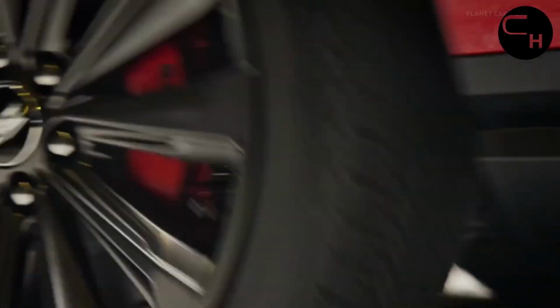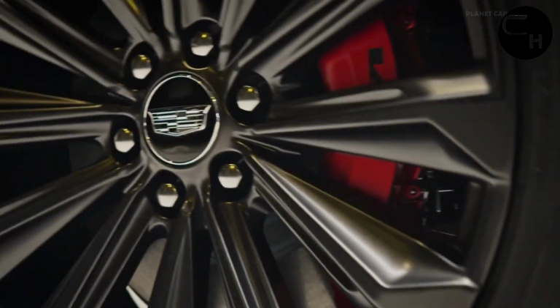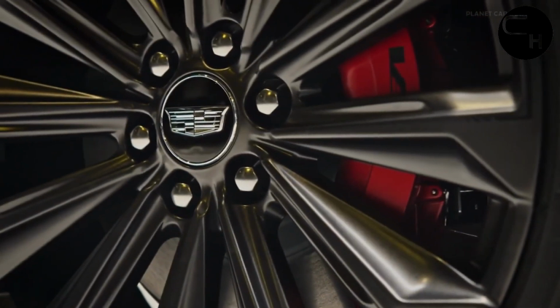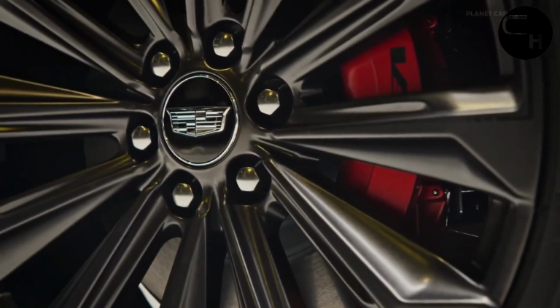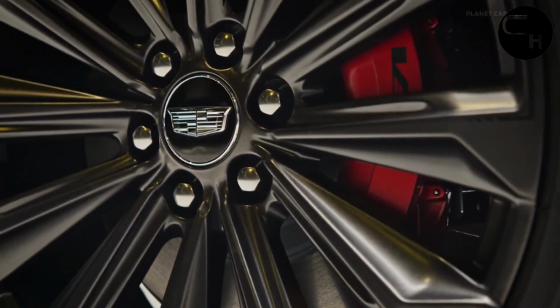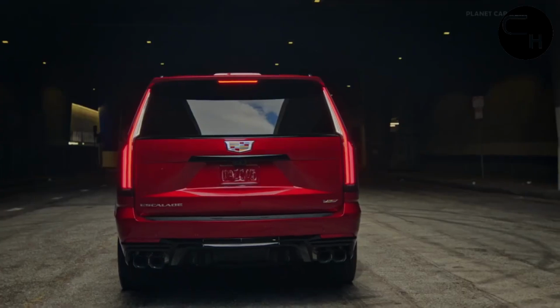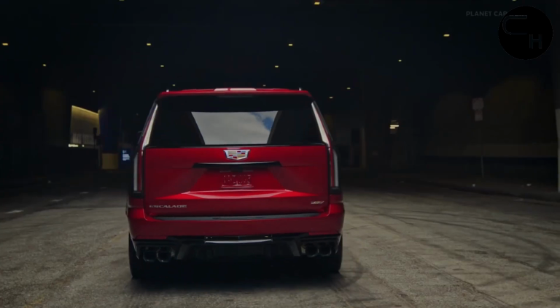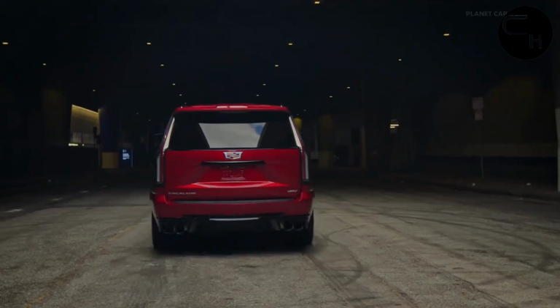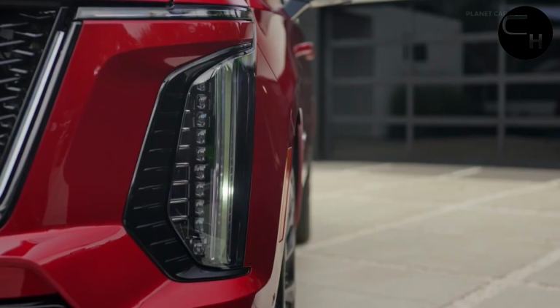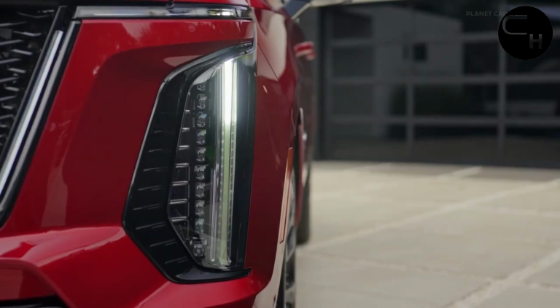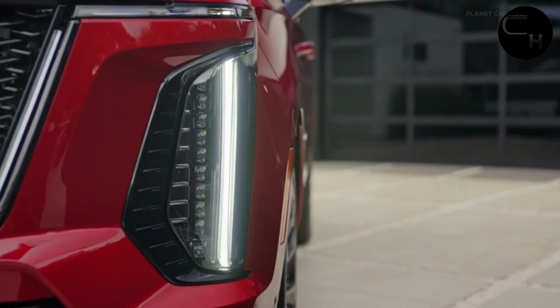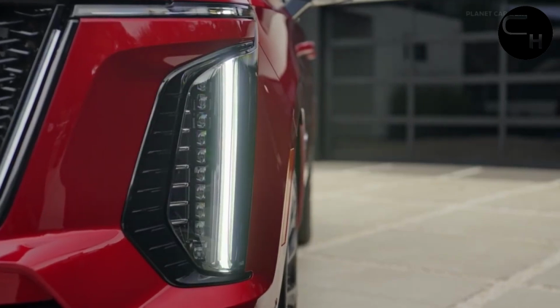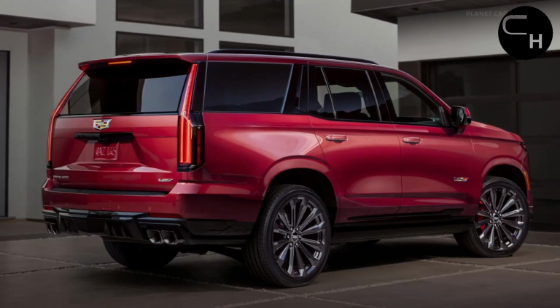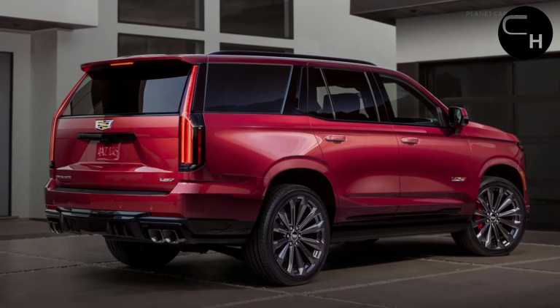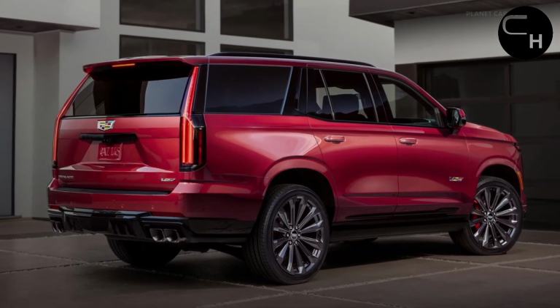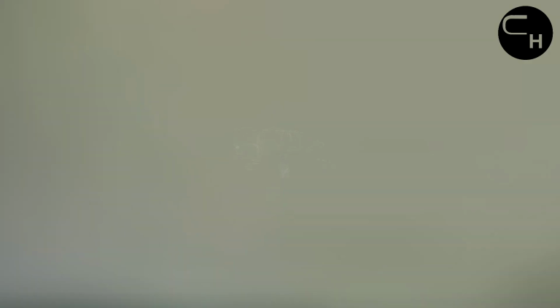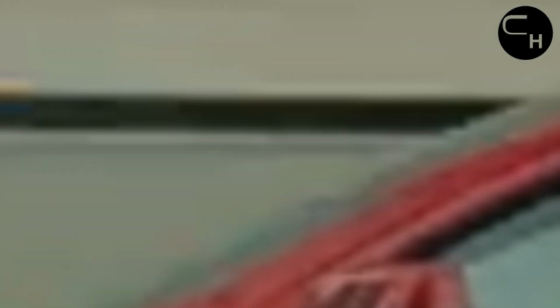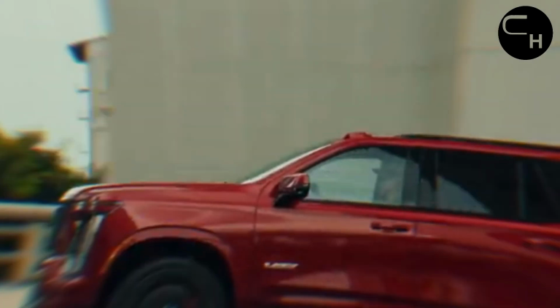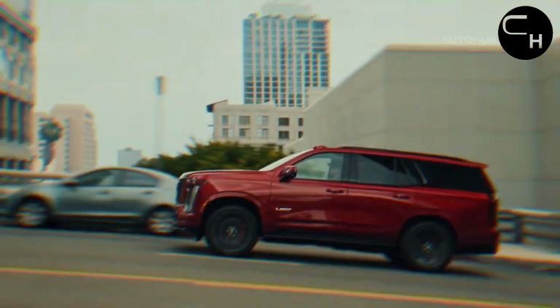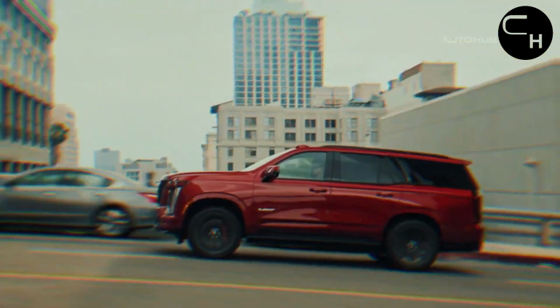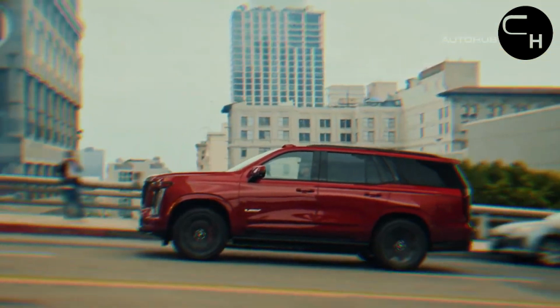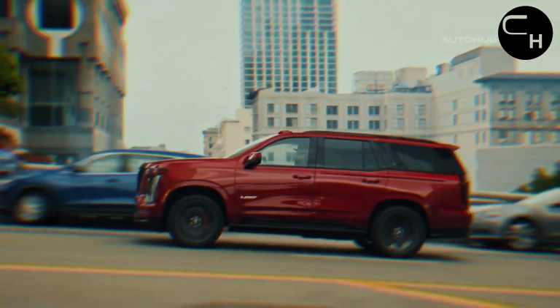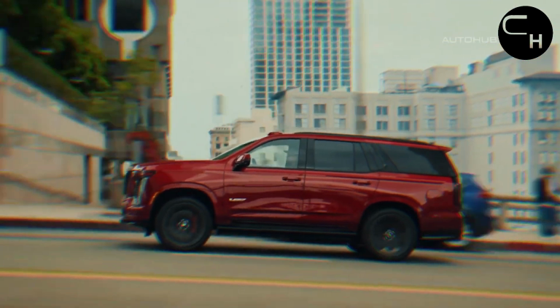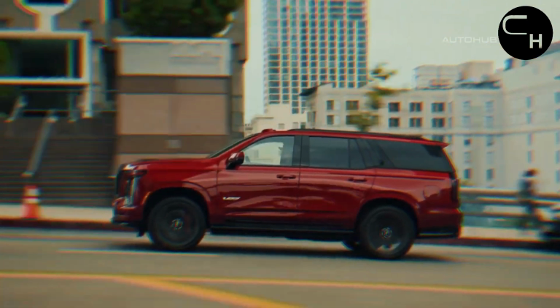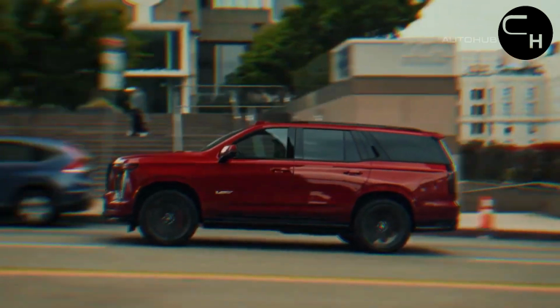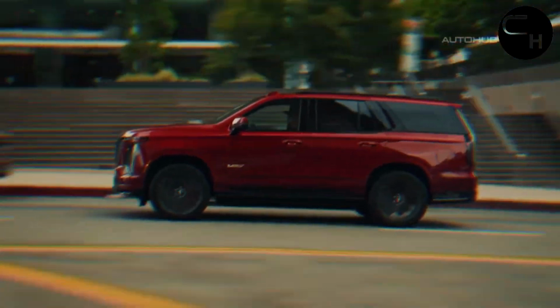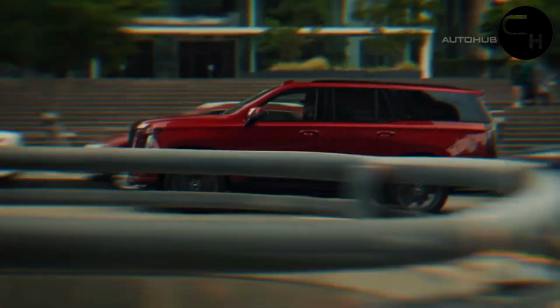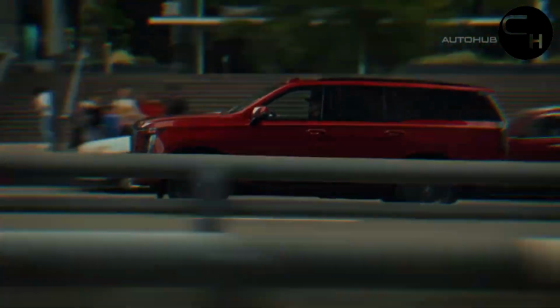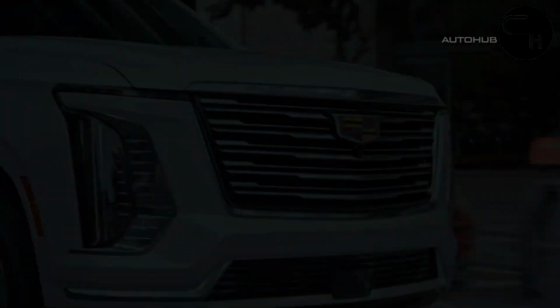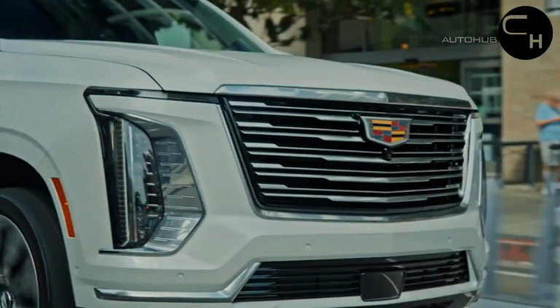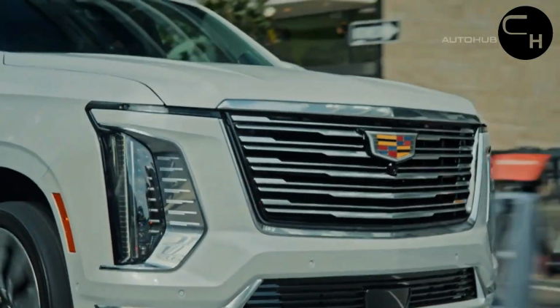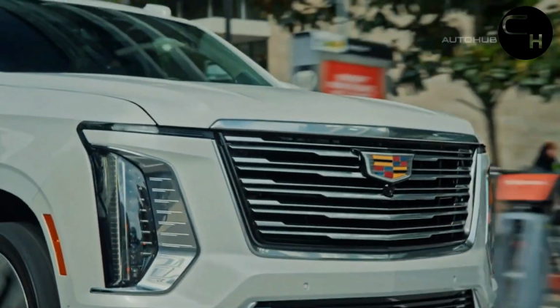While the headlights and running lights maintain their familiar shapes, the high and low beams have shifted from a horizontal to a vertical orientation, and the running lights are now slim horizontal slits integrated into the Escalade's expansive grille.